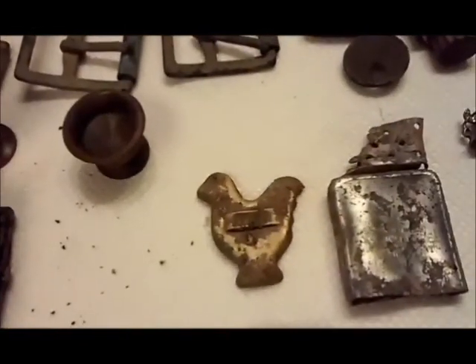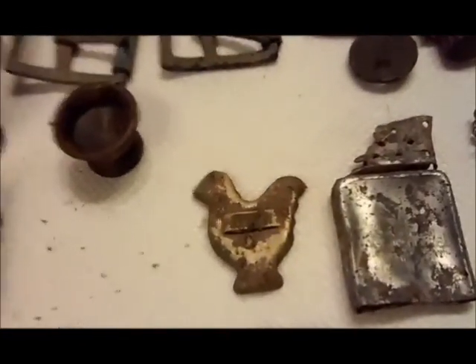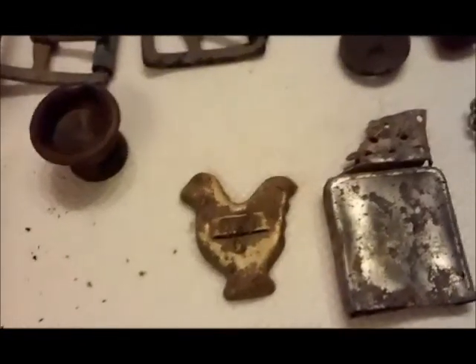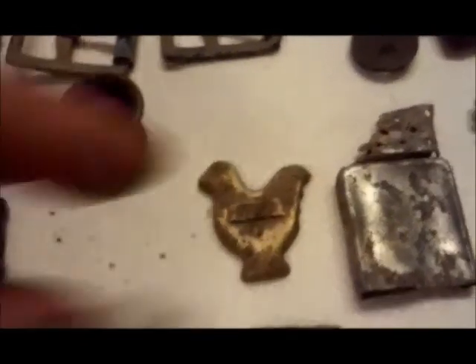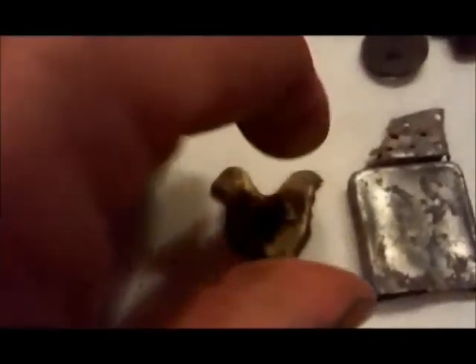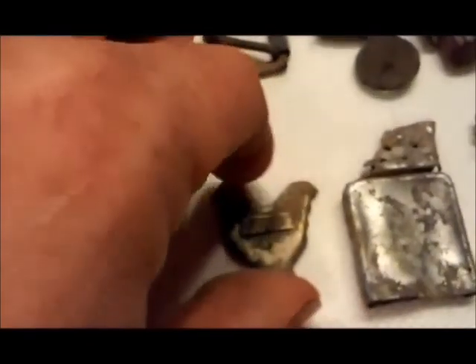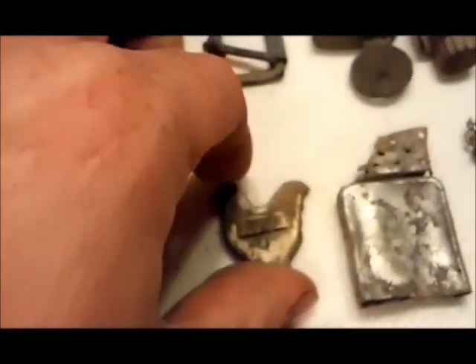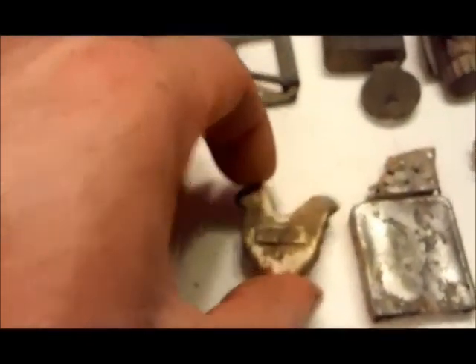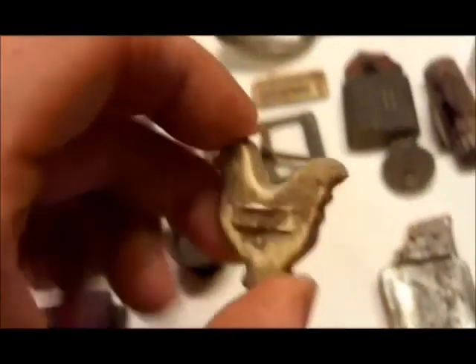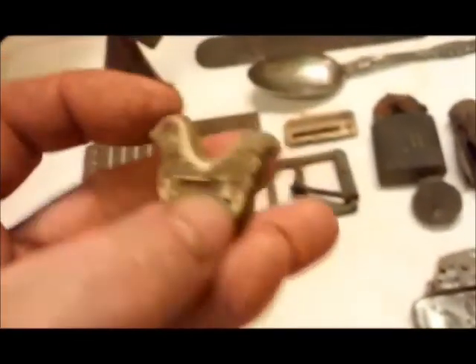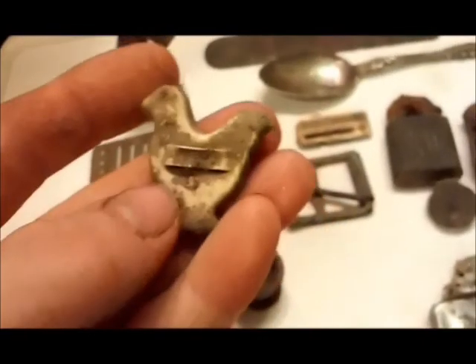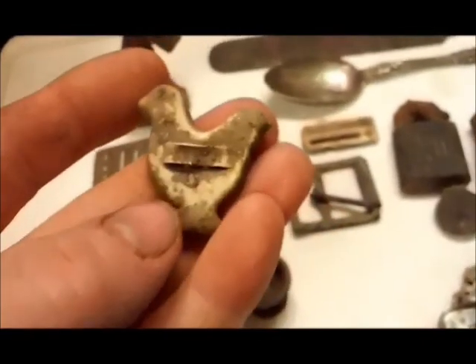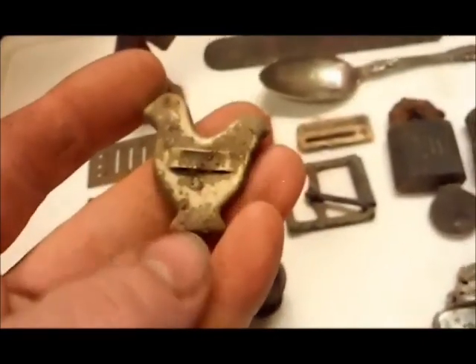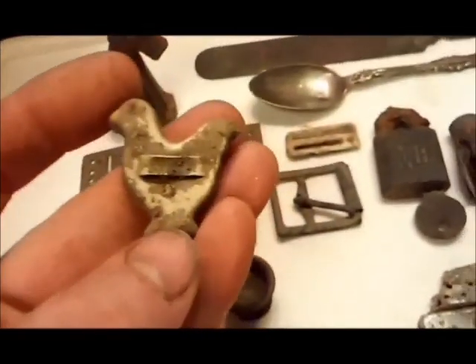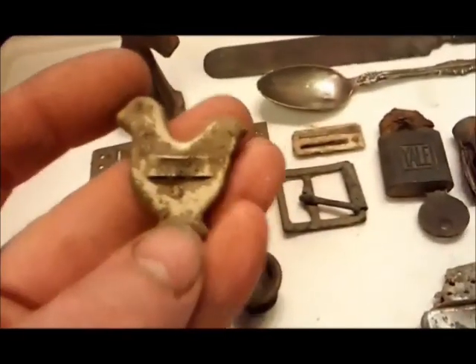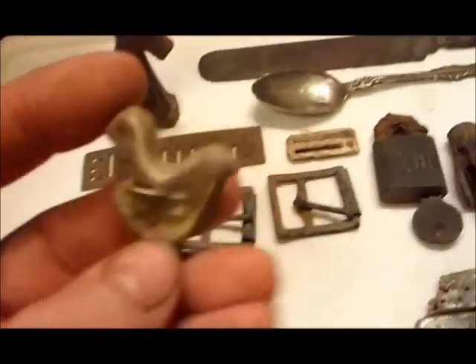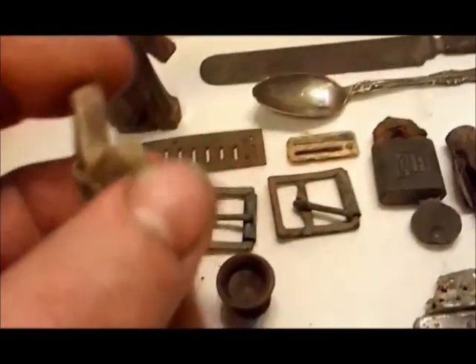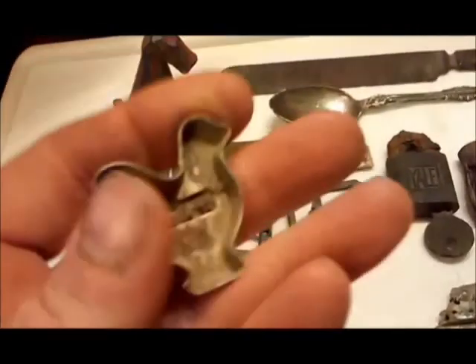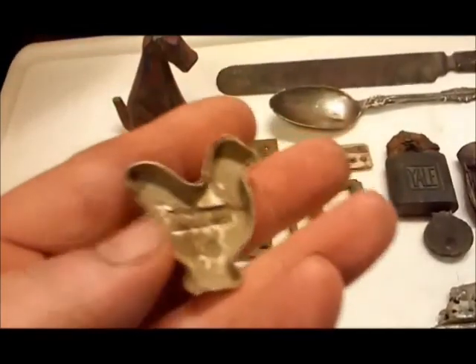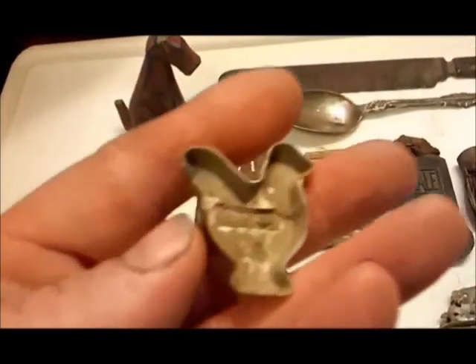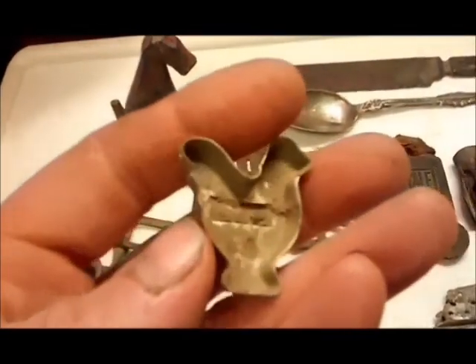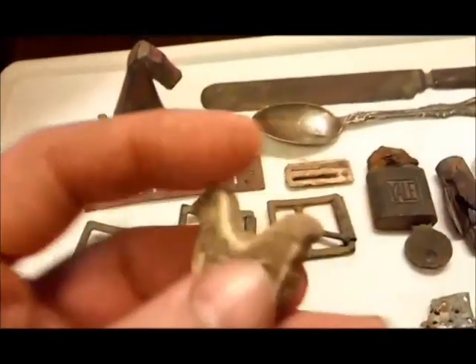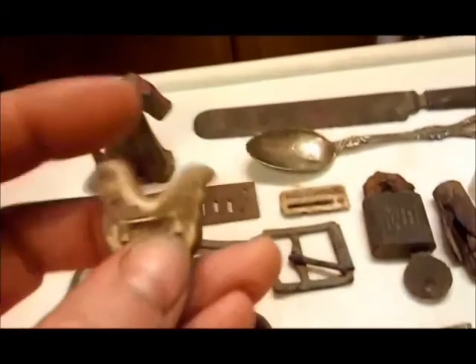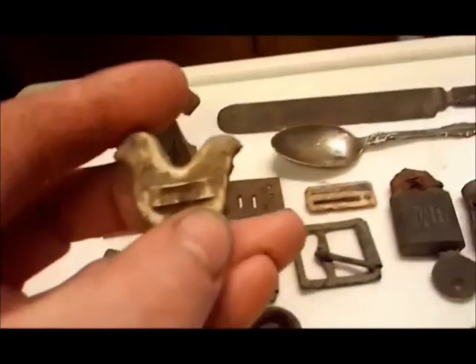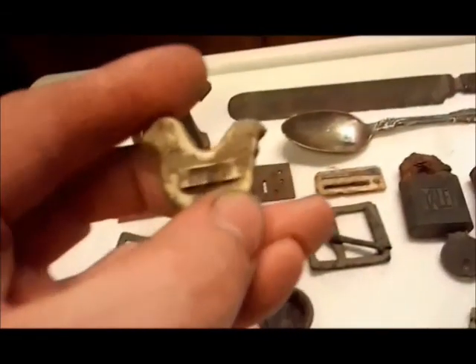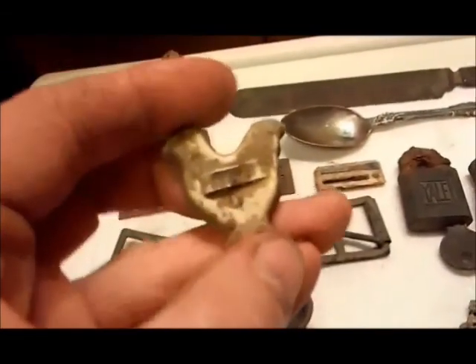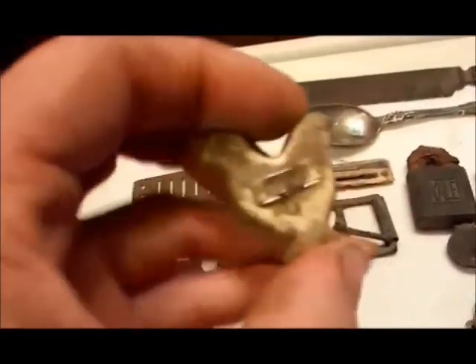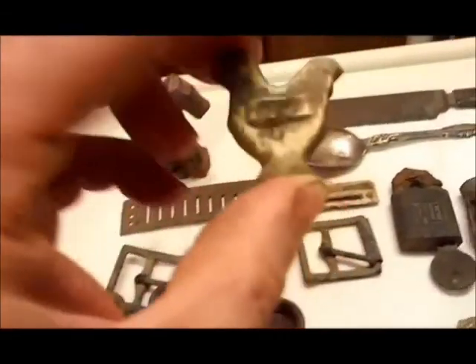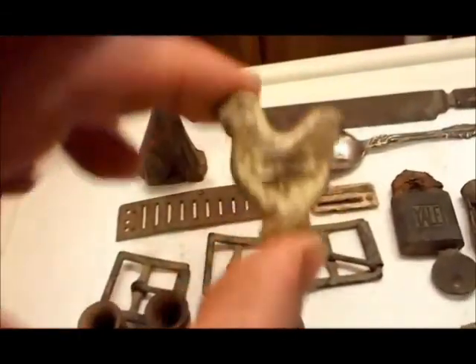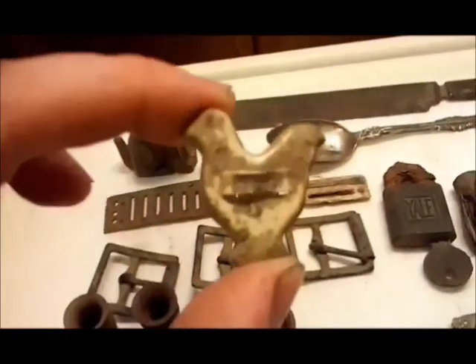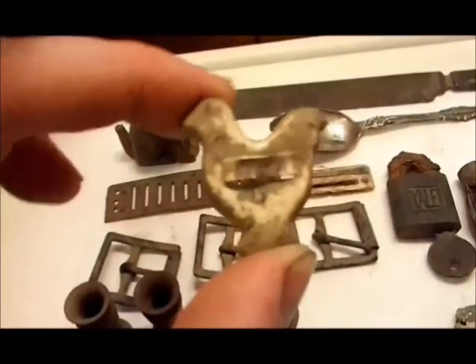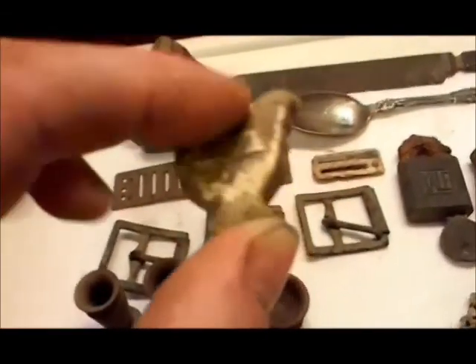I found a chicken. If you've seen any of my older videos, I actually found a horse that looks the same, and I figured out what these are — these are vintage animal cracker cutters.